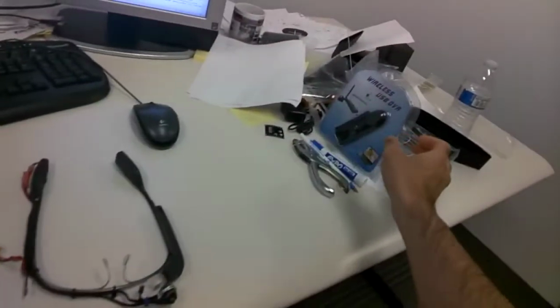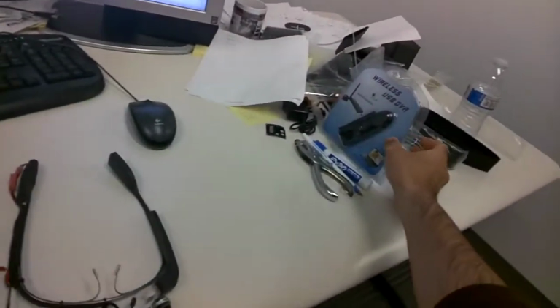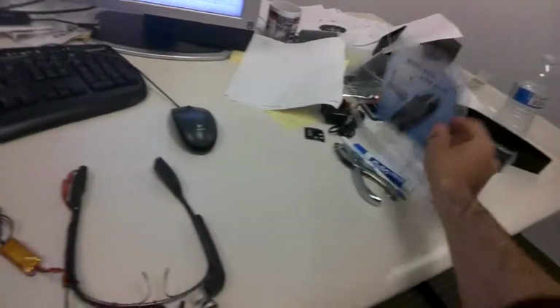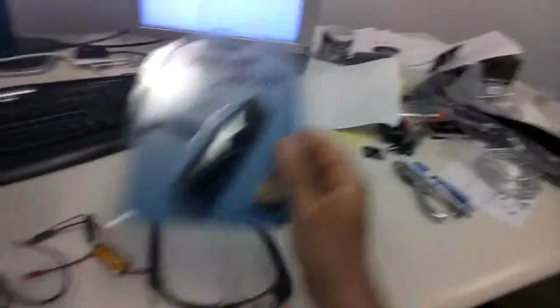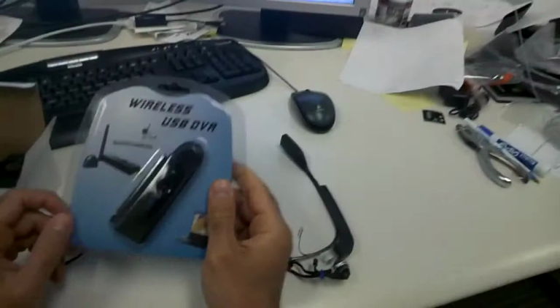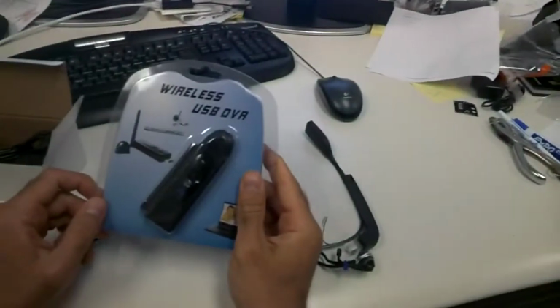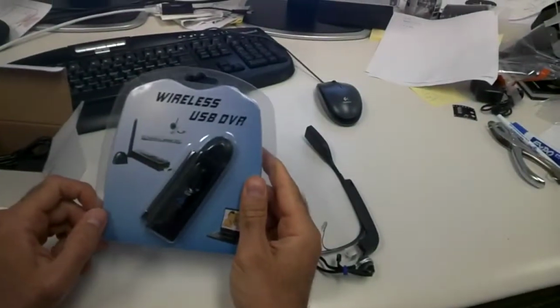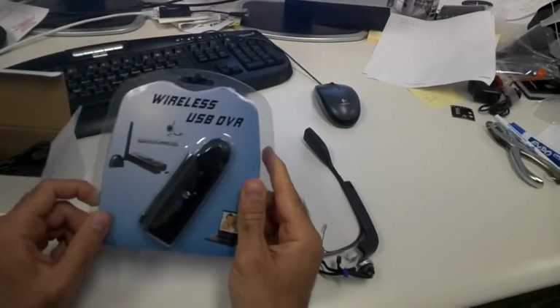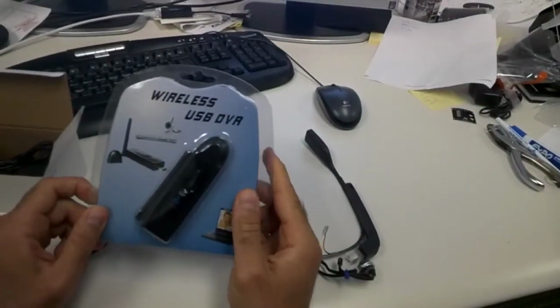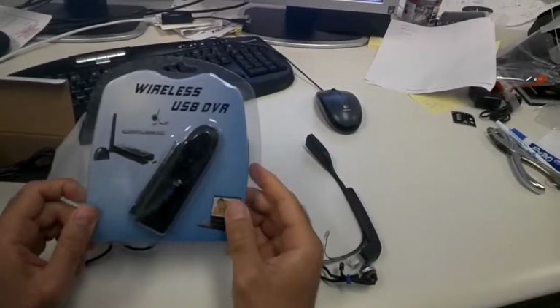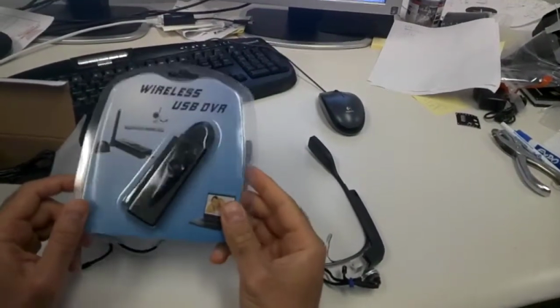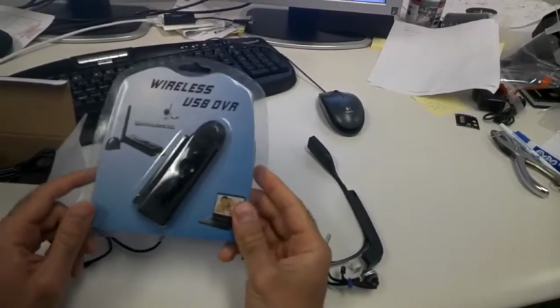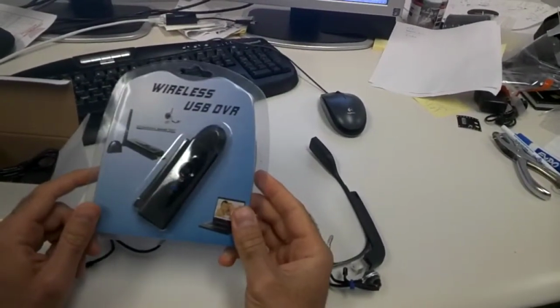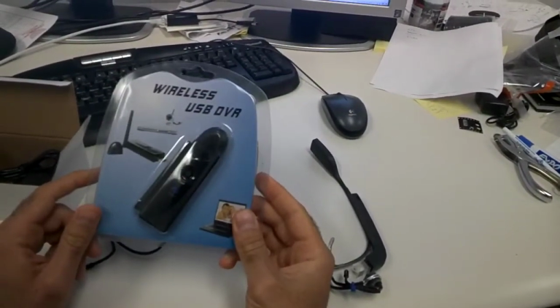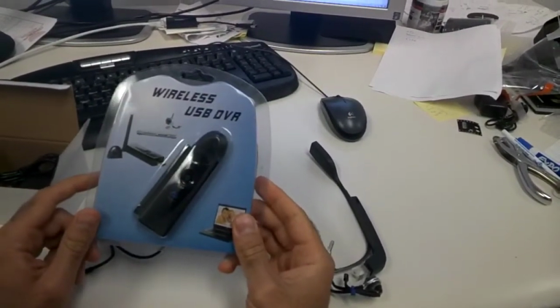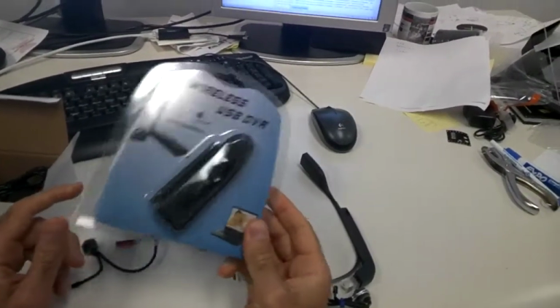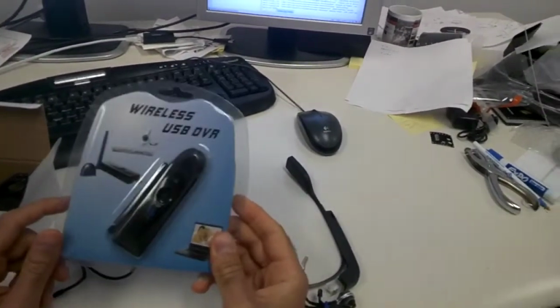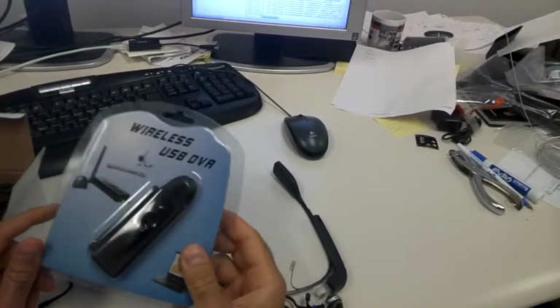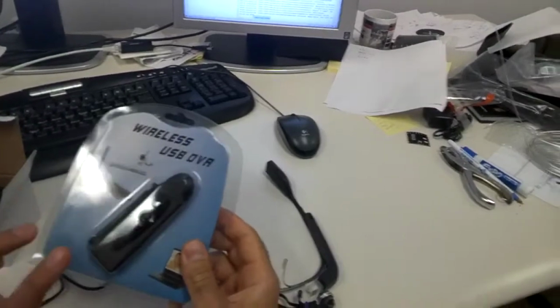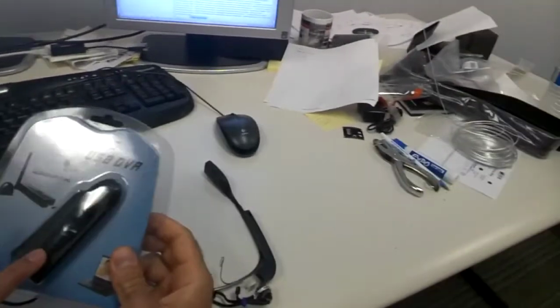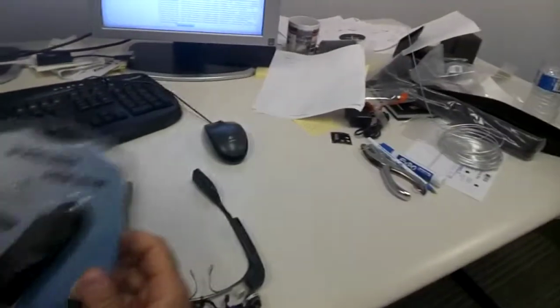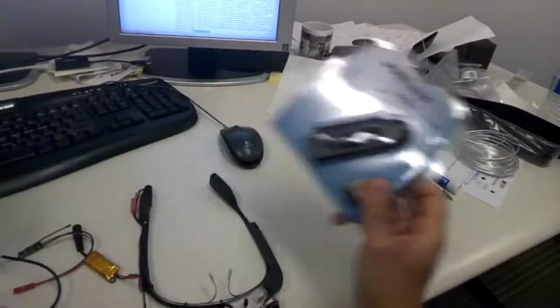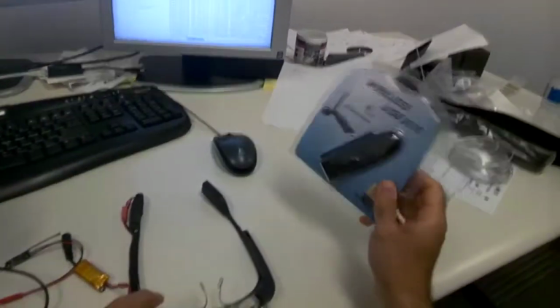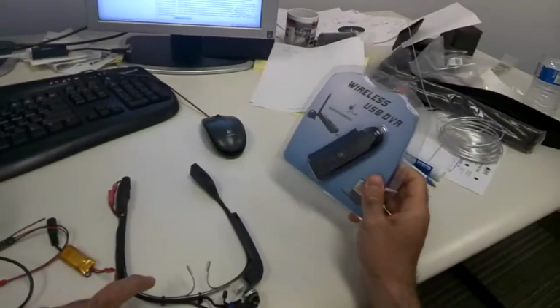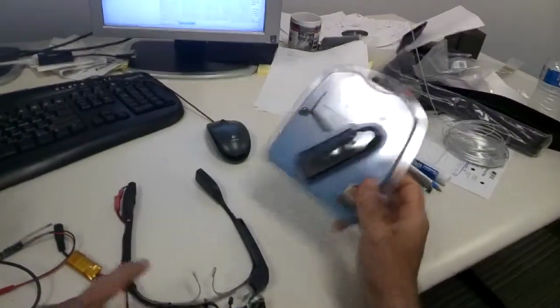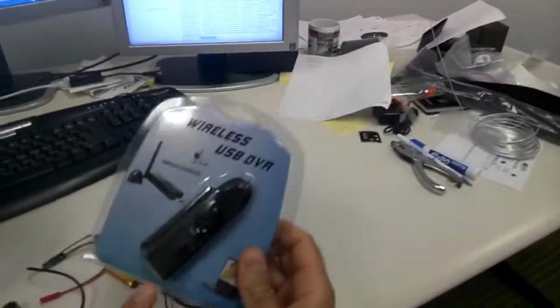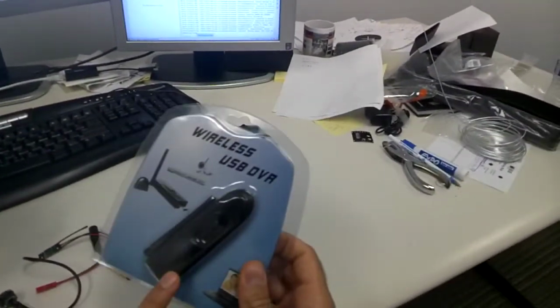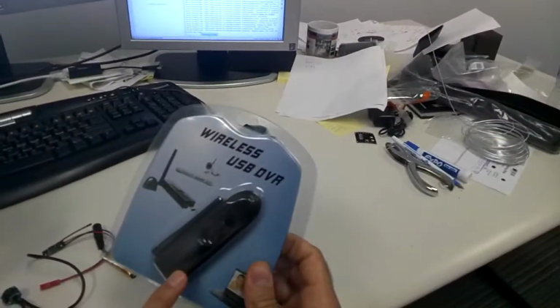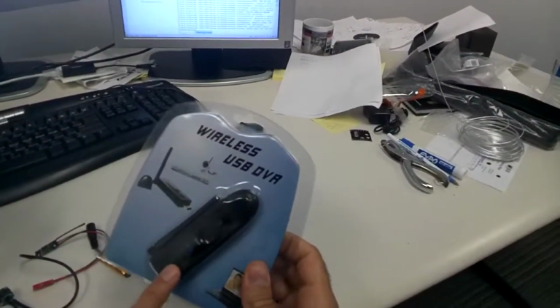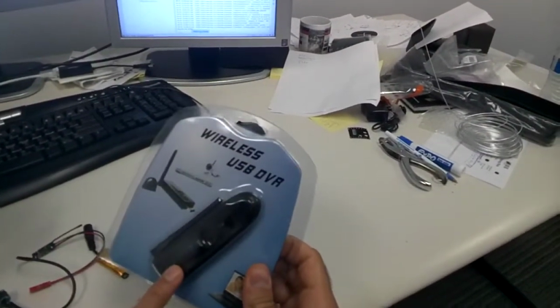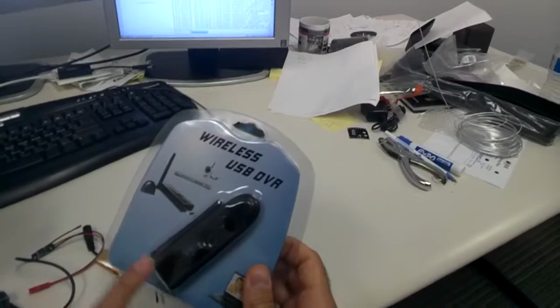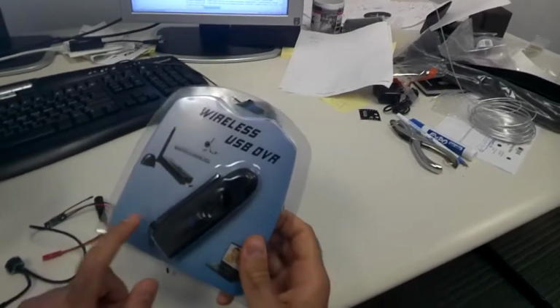The camera also comes with a wireless USB DVR, which is basically a receiver for the camera. It receives the analog video and converts it to digital so you can capture the image from the camera on the computer.